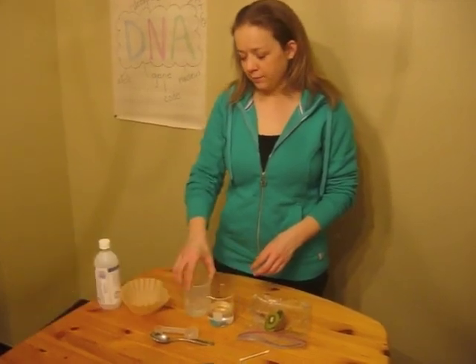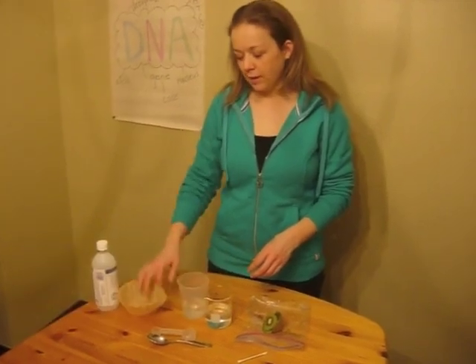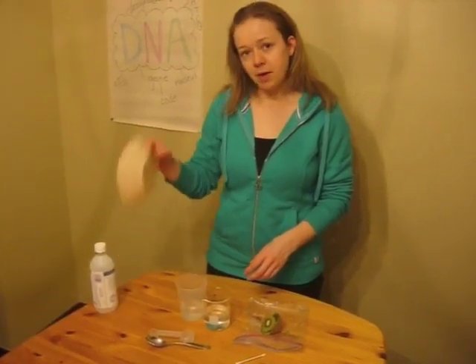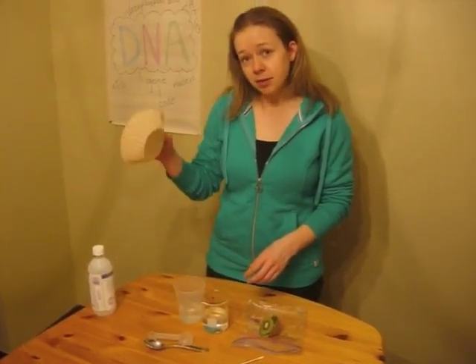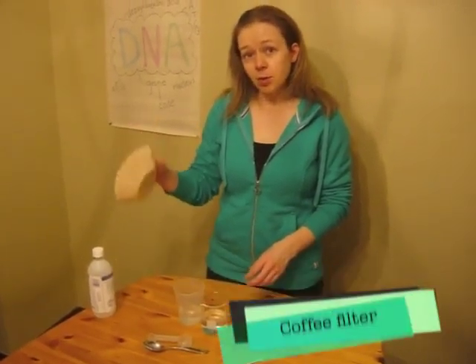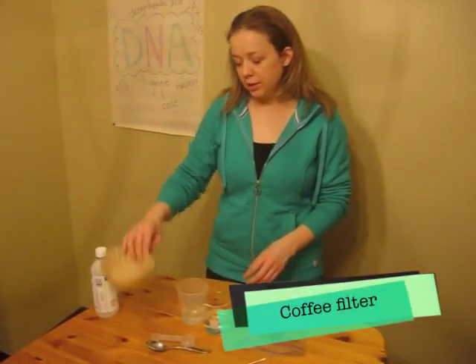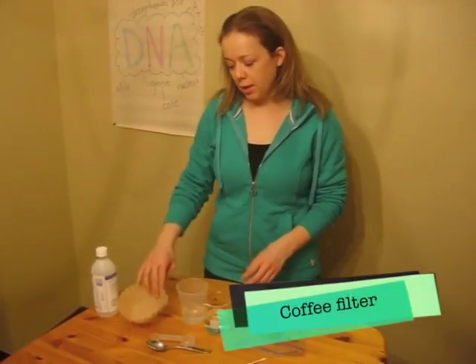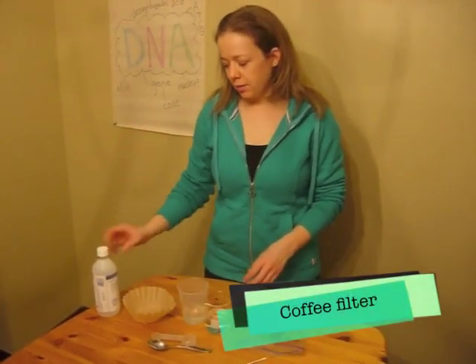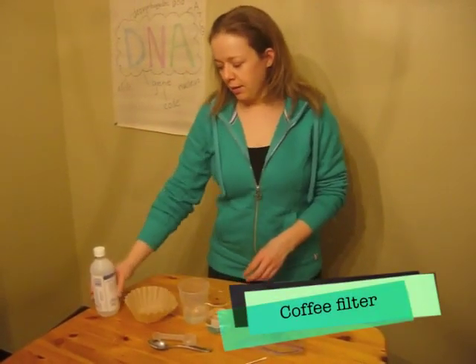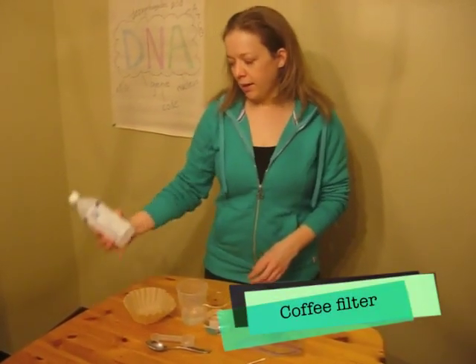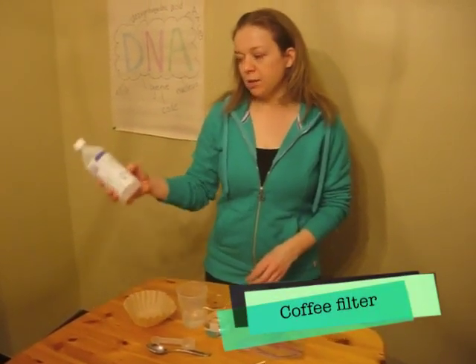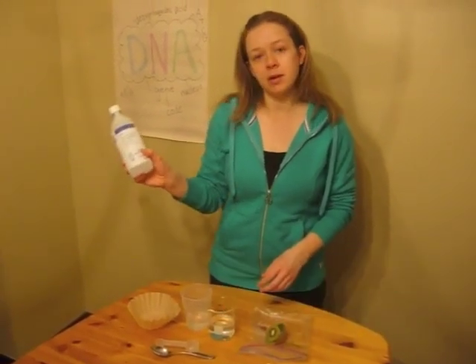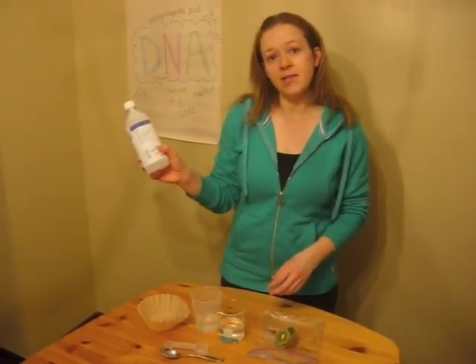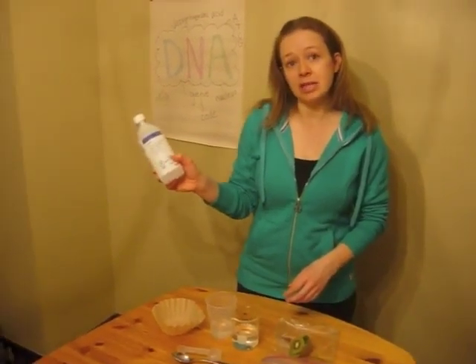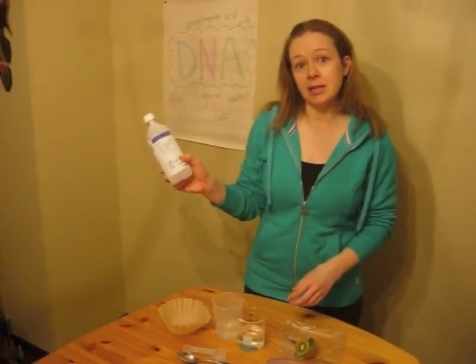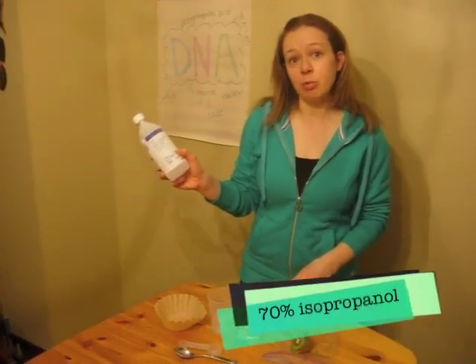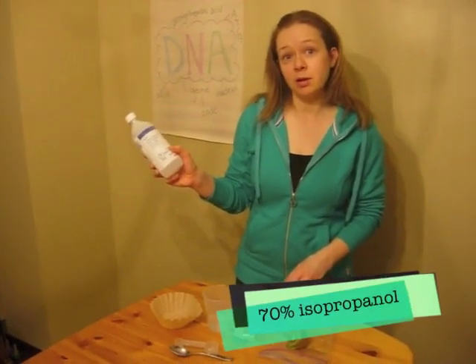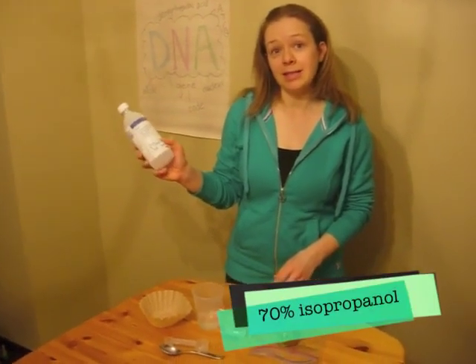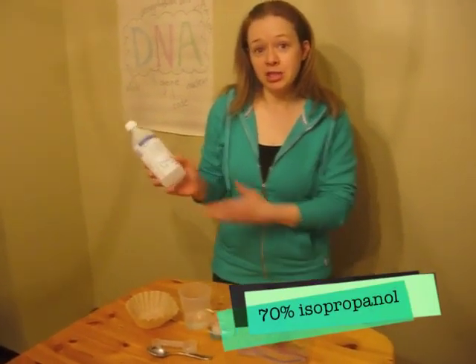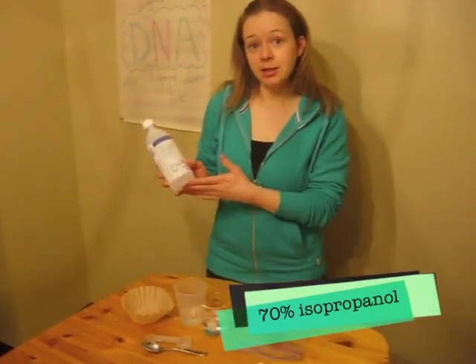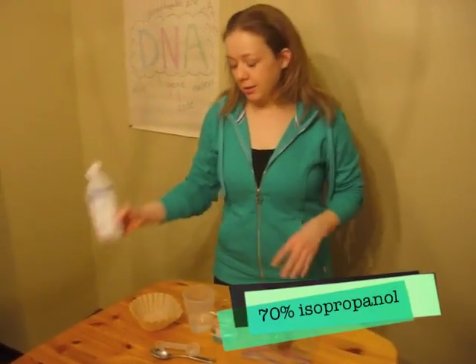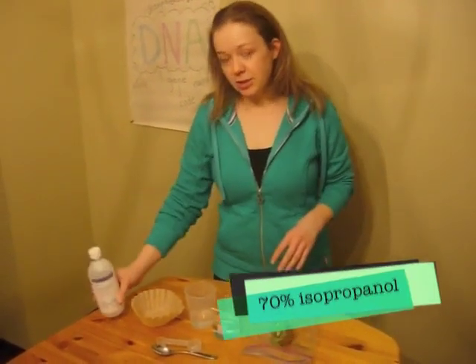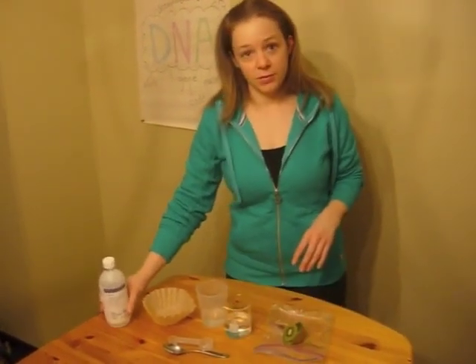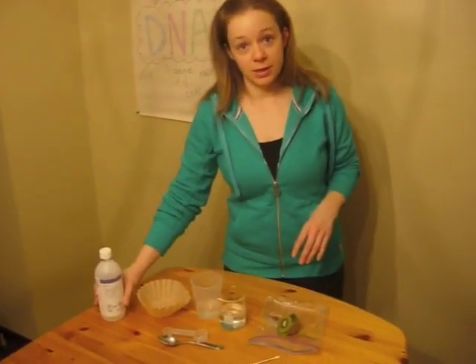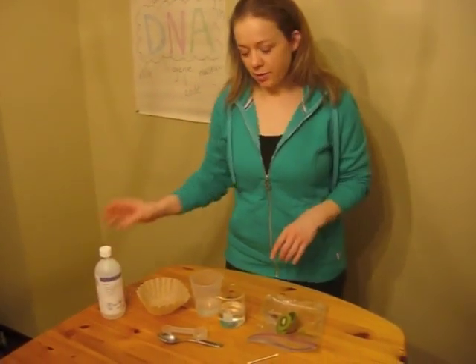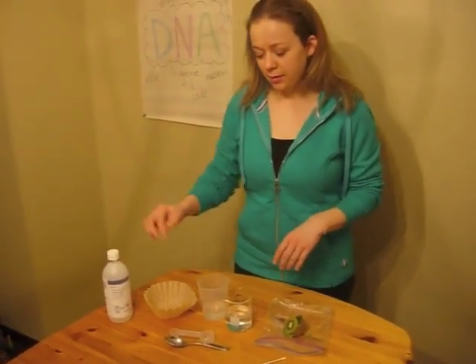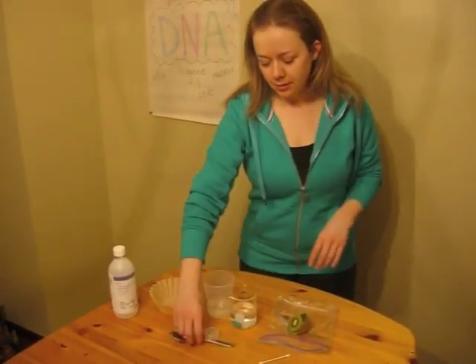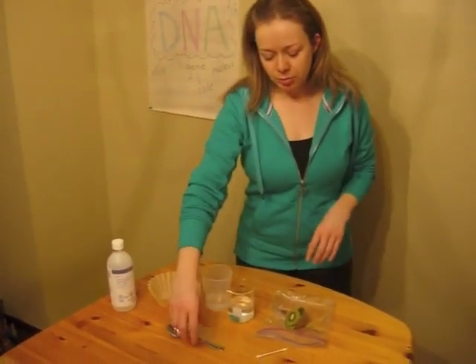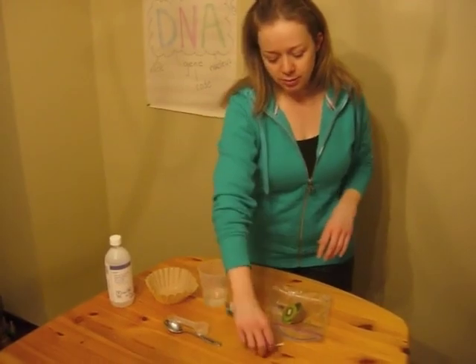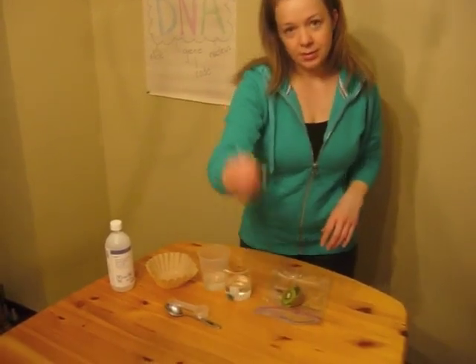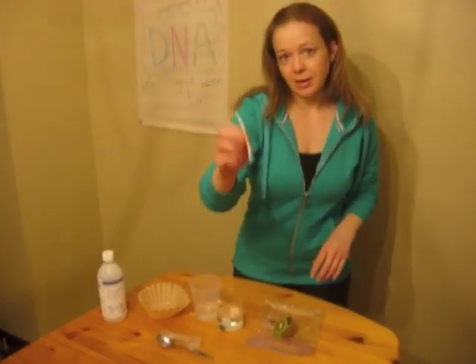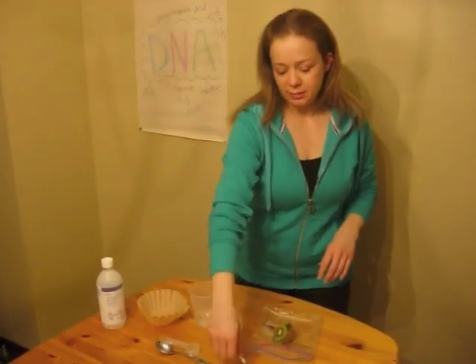You'll also need a coffee filter or cheesecloth, some 70% isopropanol — ideally chilled in the freezer before you've done the experiment — and some spoons and a q-tip.